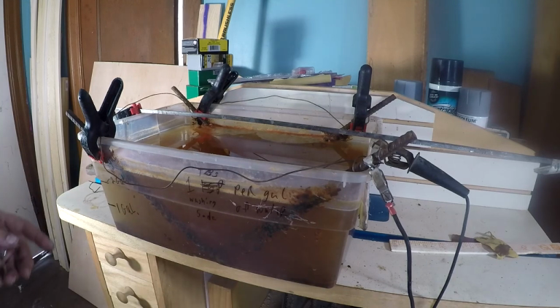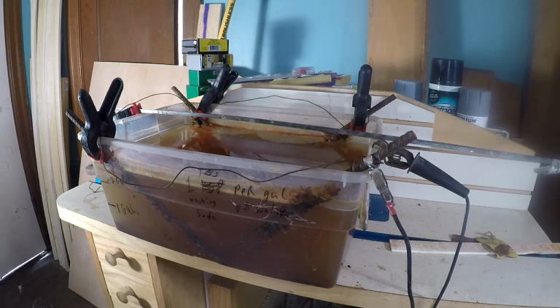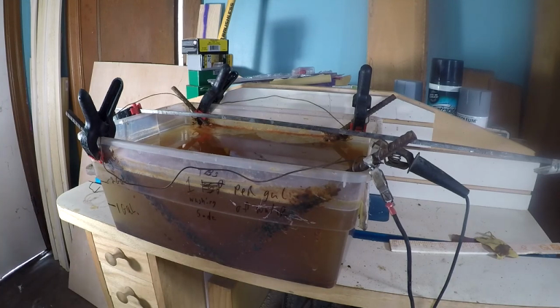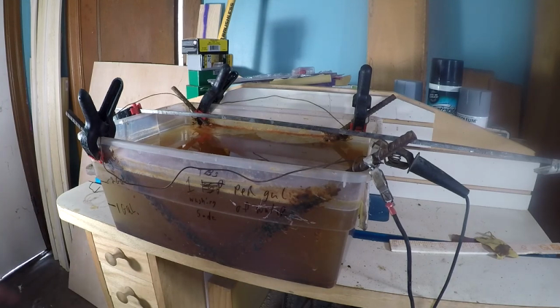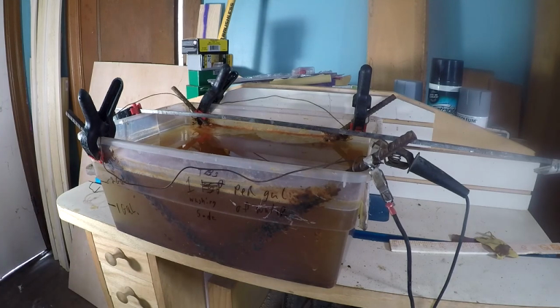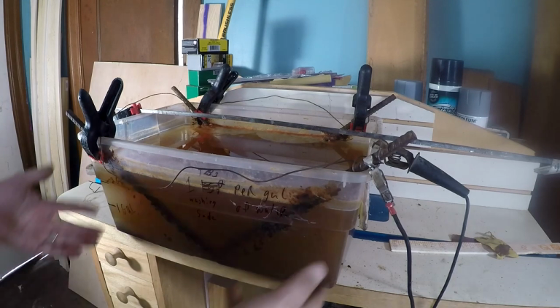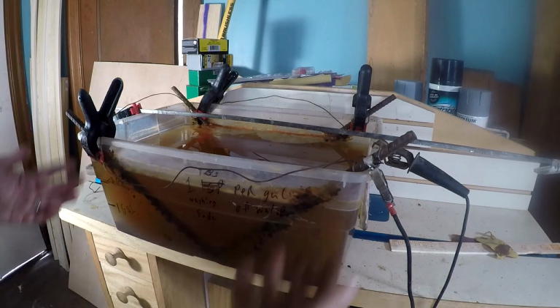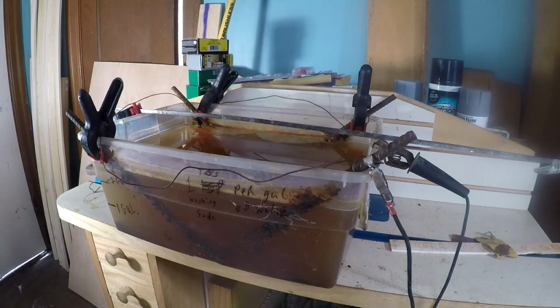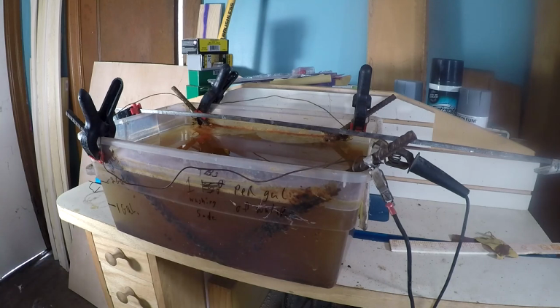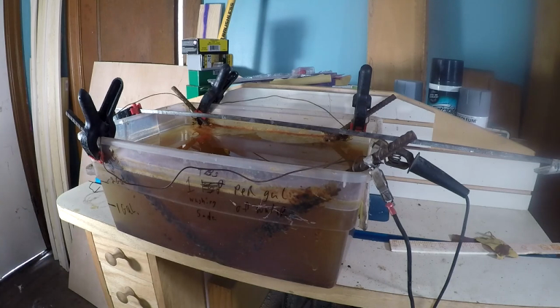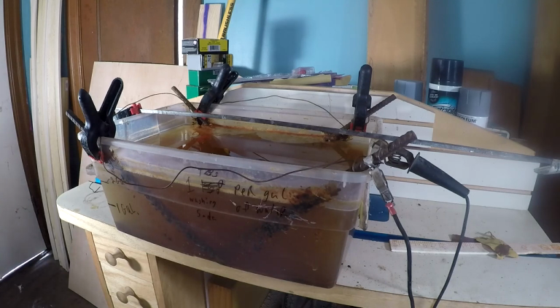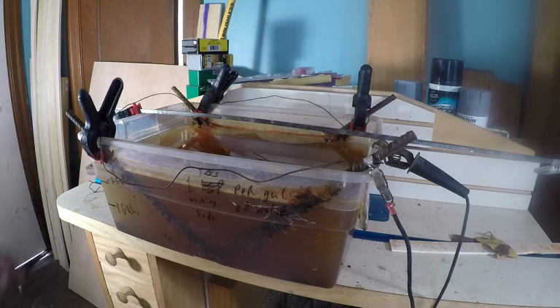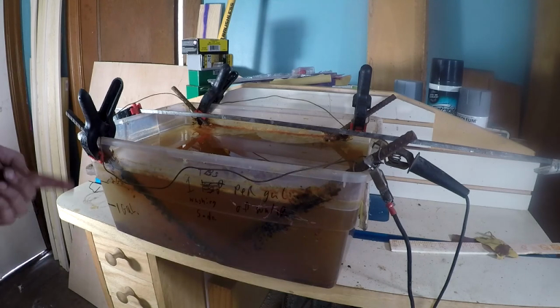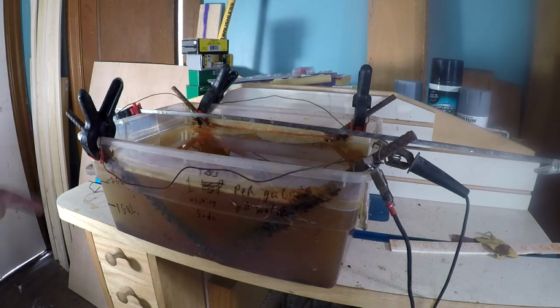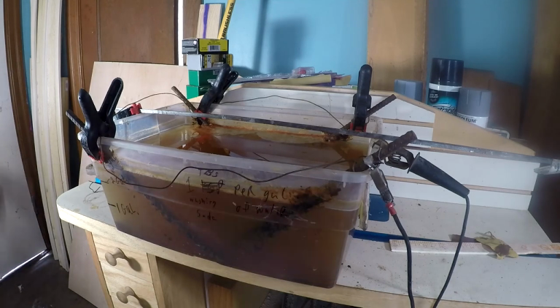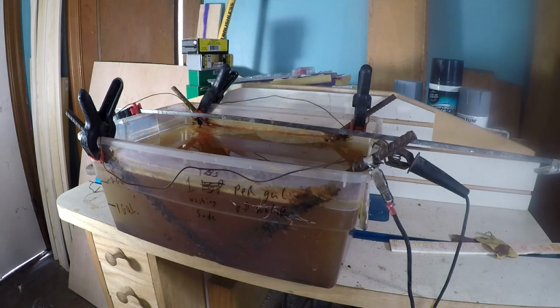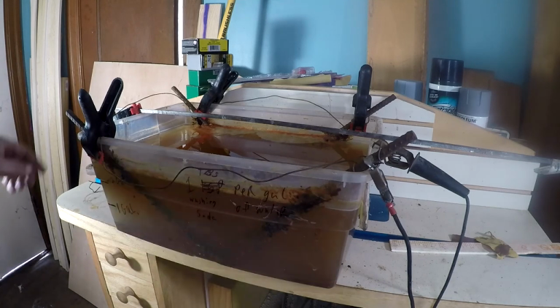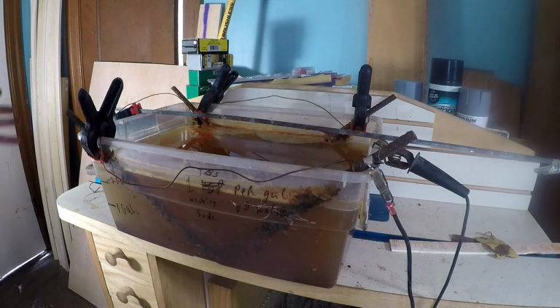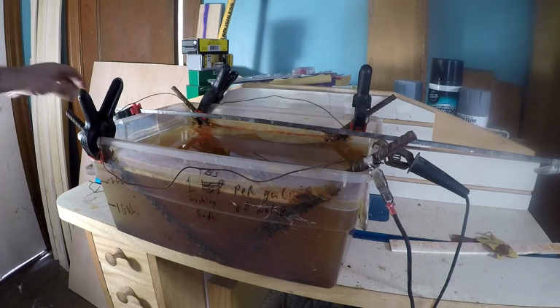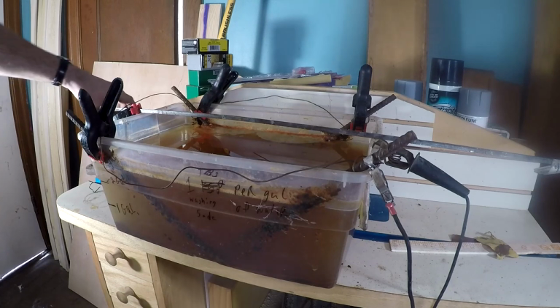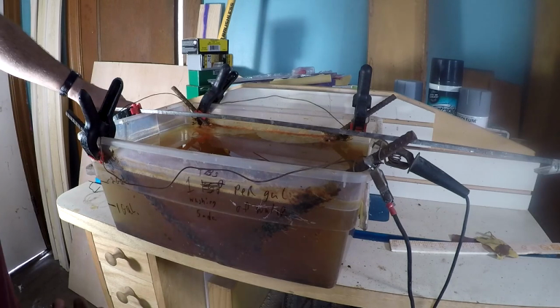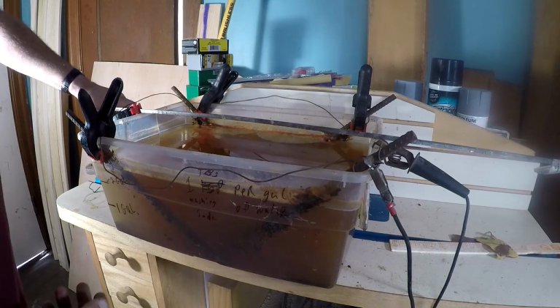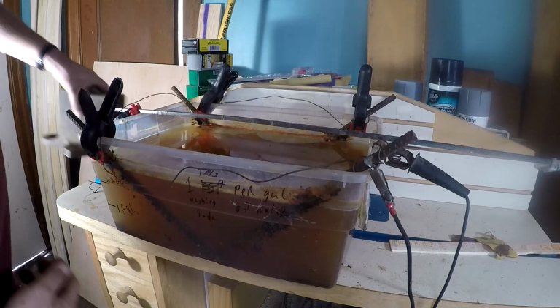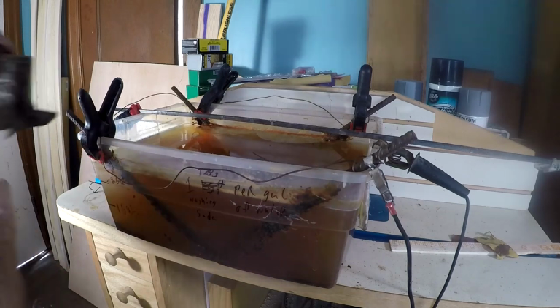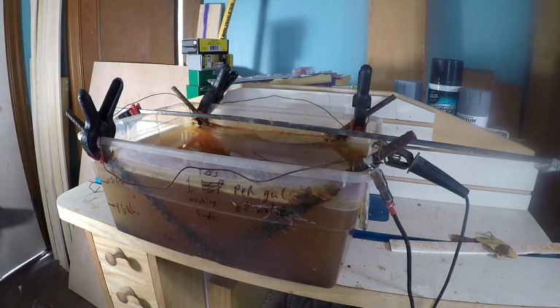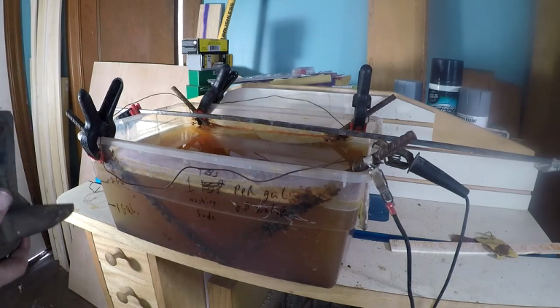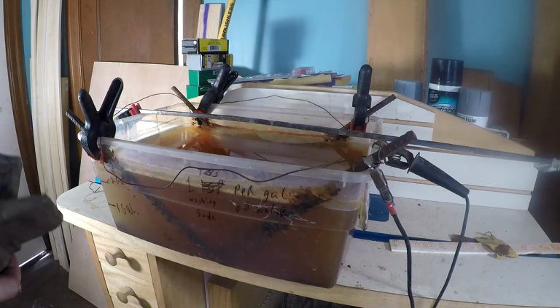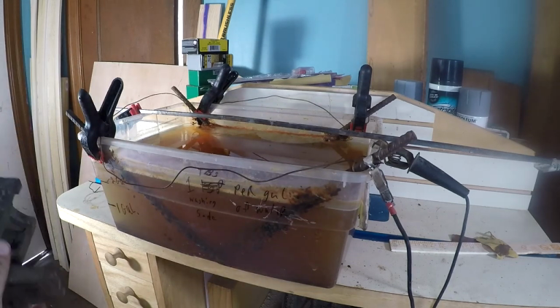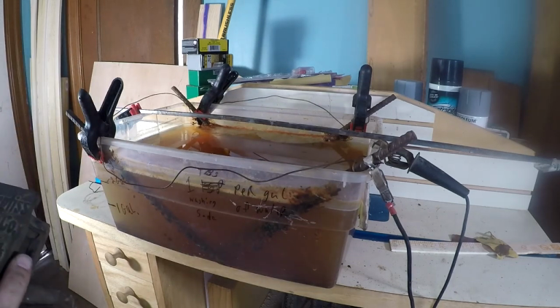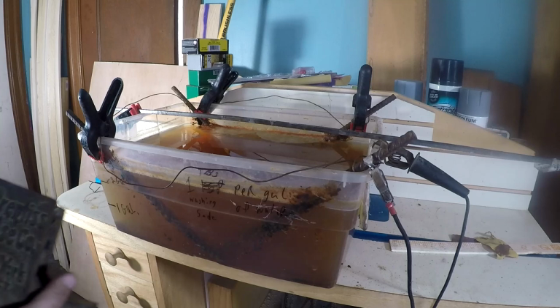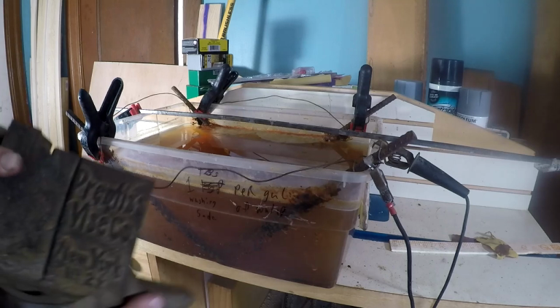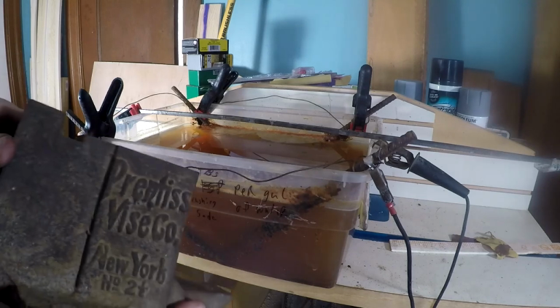You could do this with Evaporust or something like that, but three gallons of Evaporust is pretty expensive. This system is really cheap, and it won't hurt the metal — the only thing it's going to remove, if you hook it up properly, is the rust.